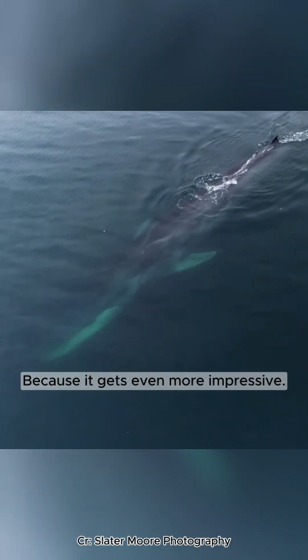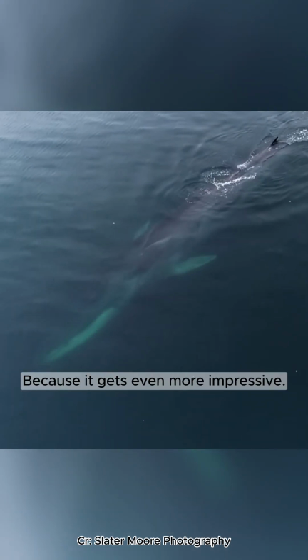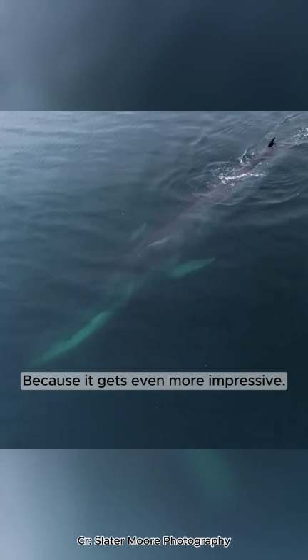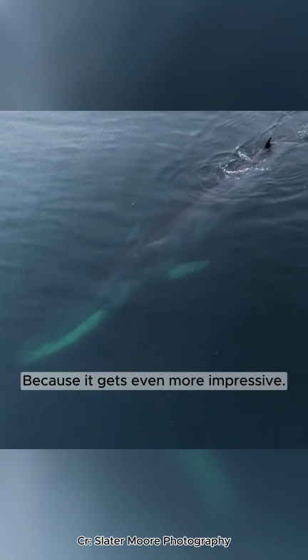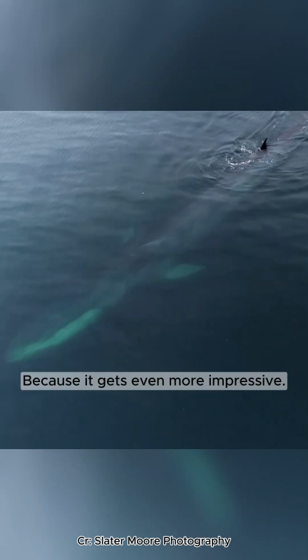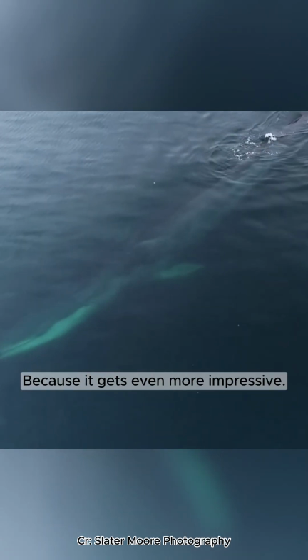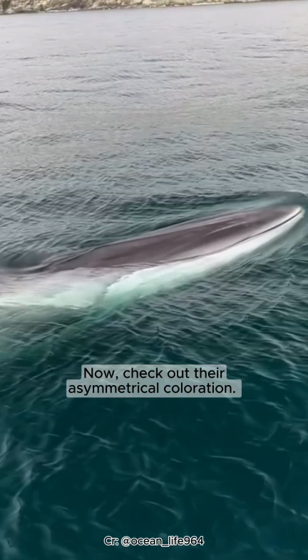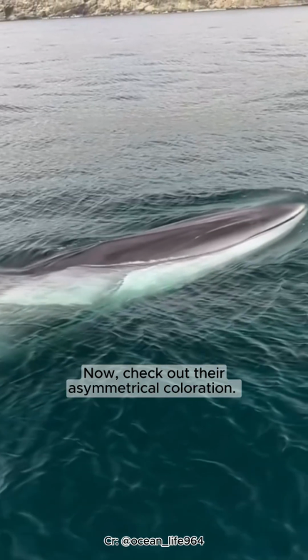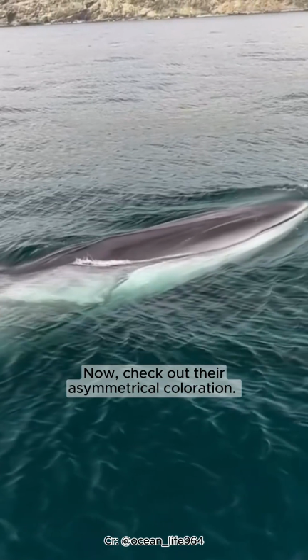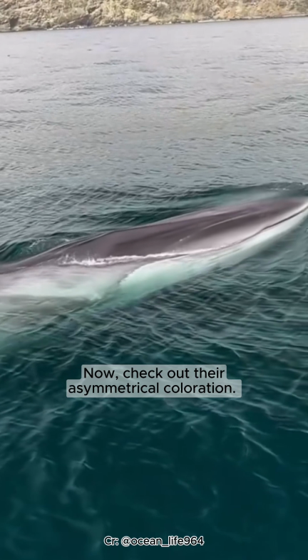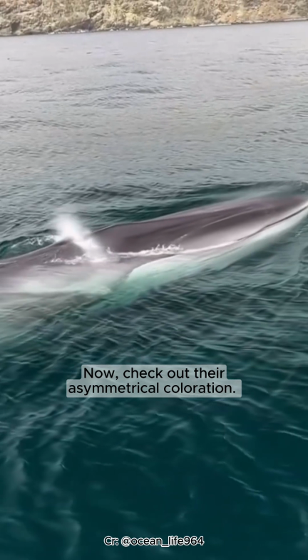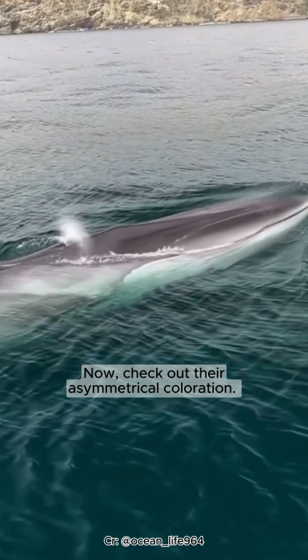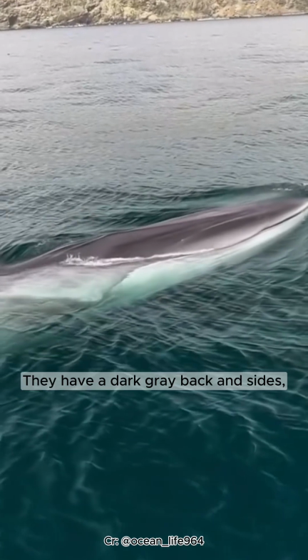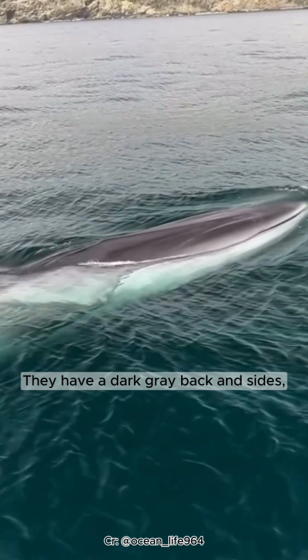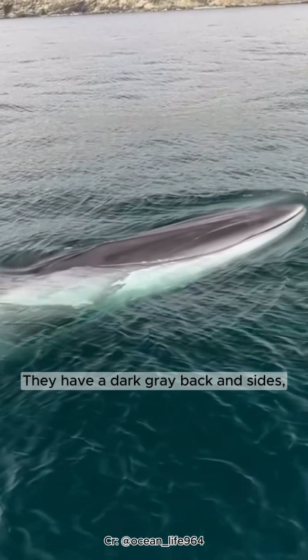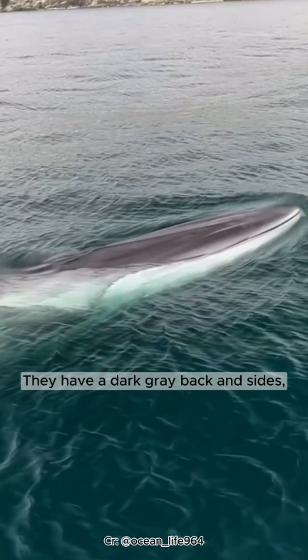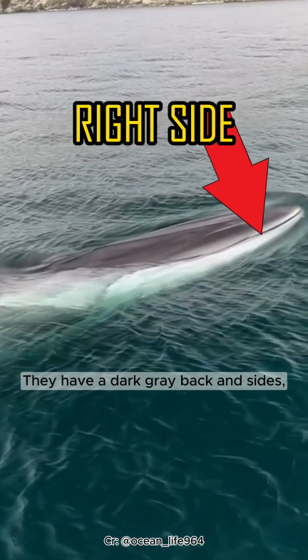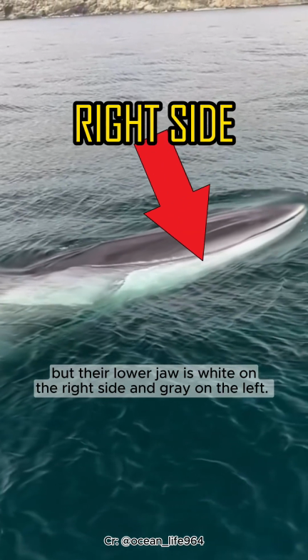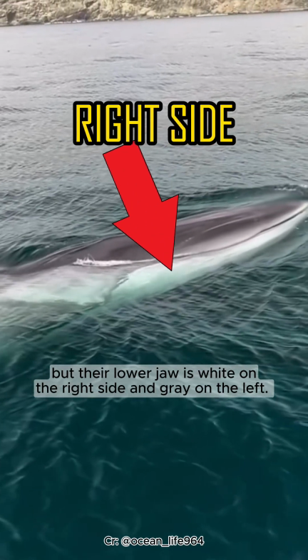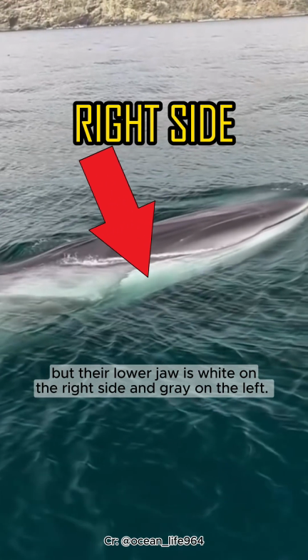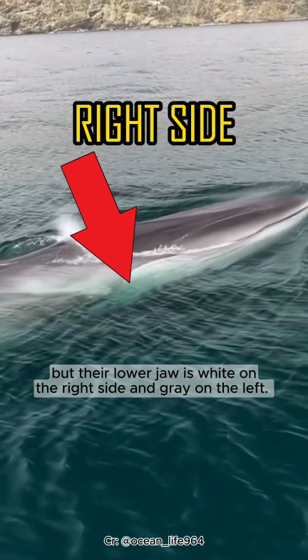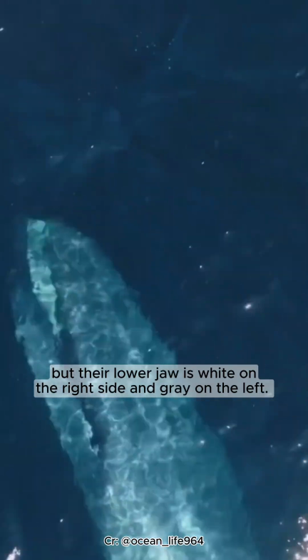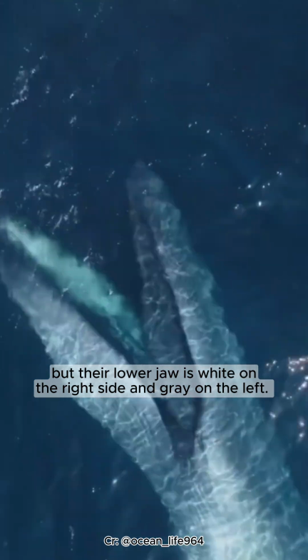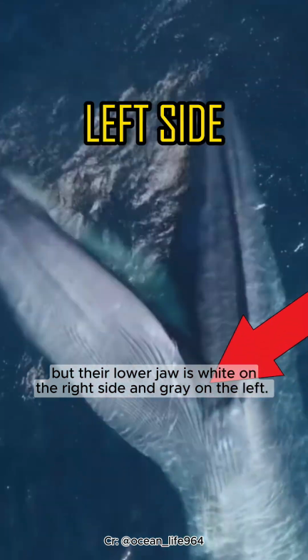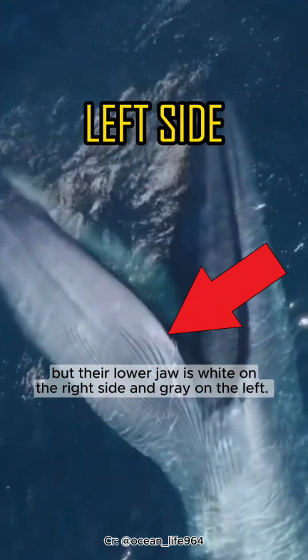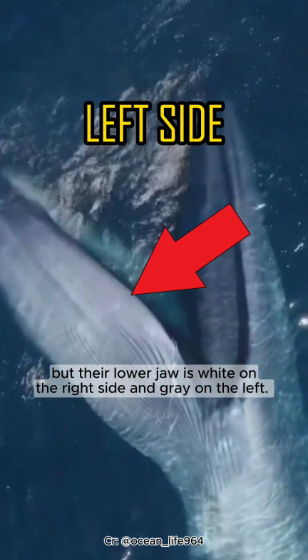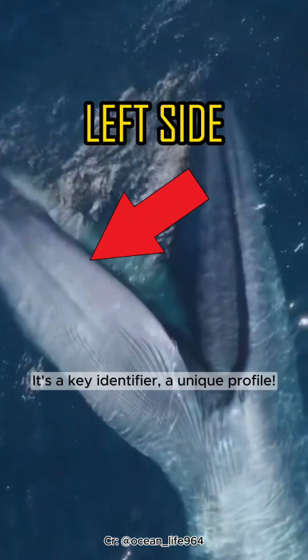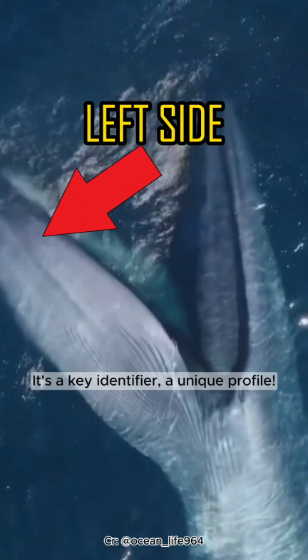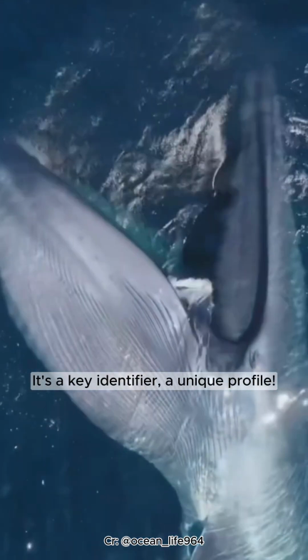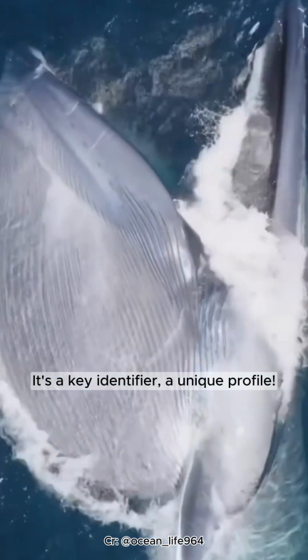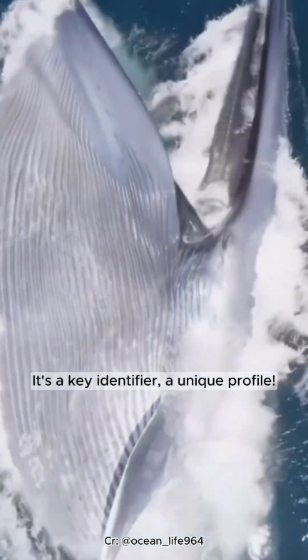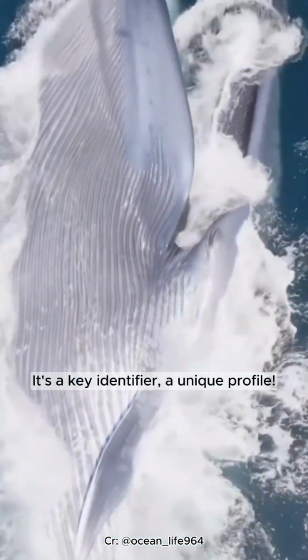Because it gets even more impressive. Check out their asymmetrical coloration. They have a dark gray back and sides, but their lower jaw is white on the right side and gray on the left. It's a key identifier, a unique profile.